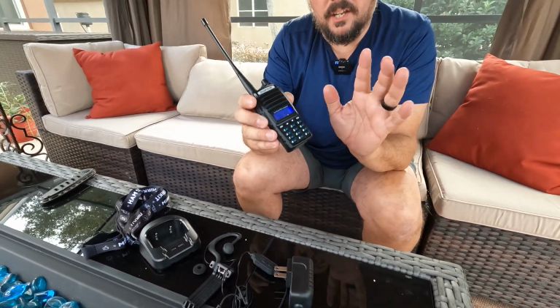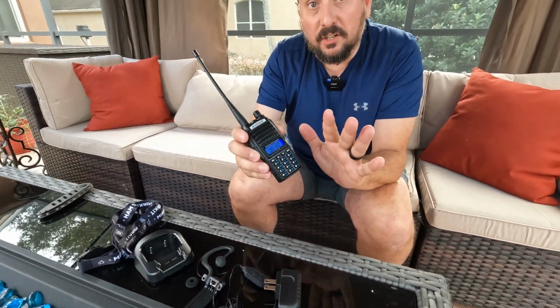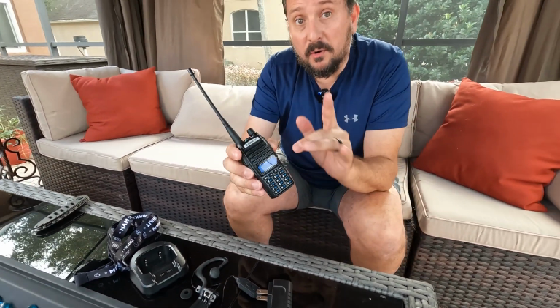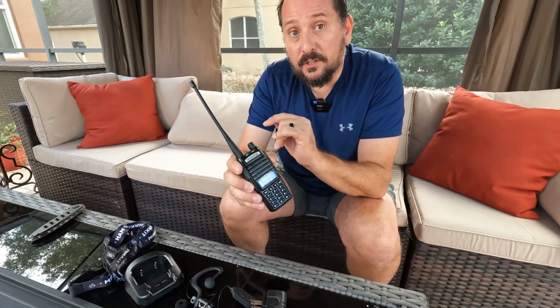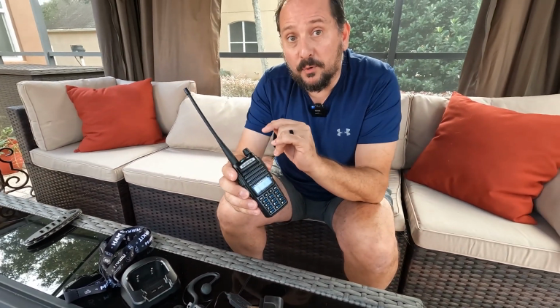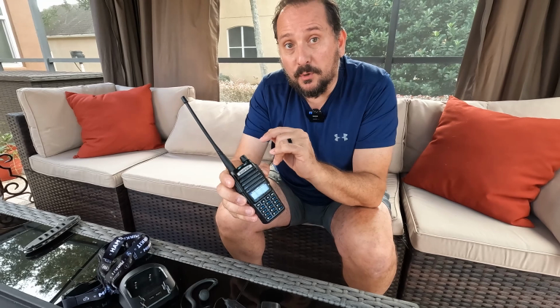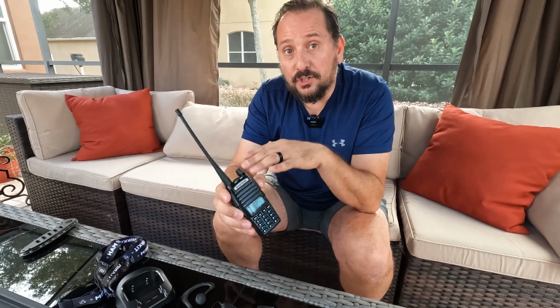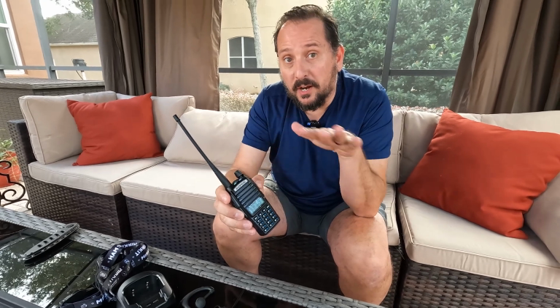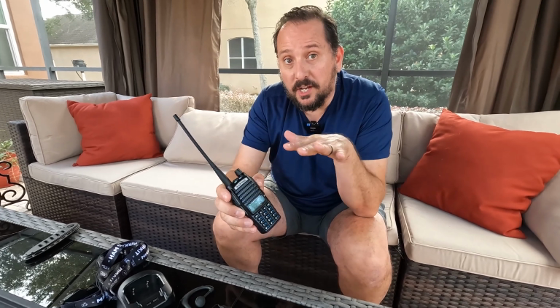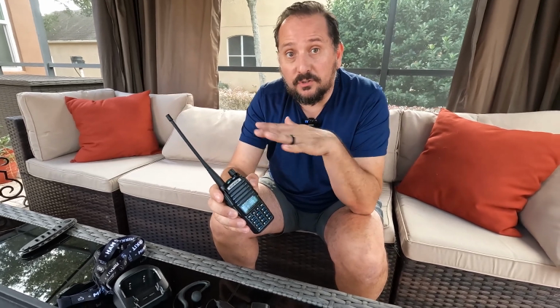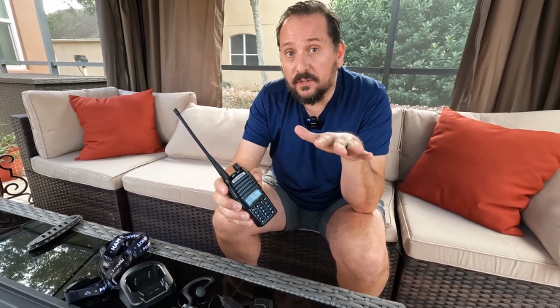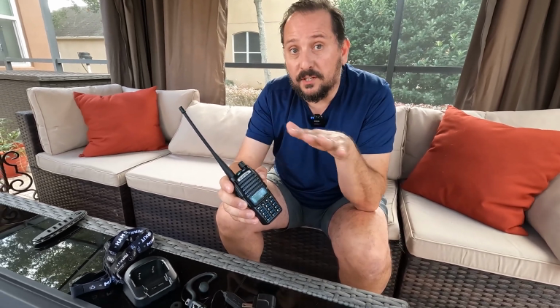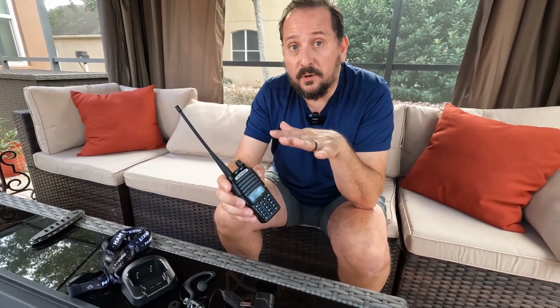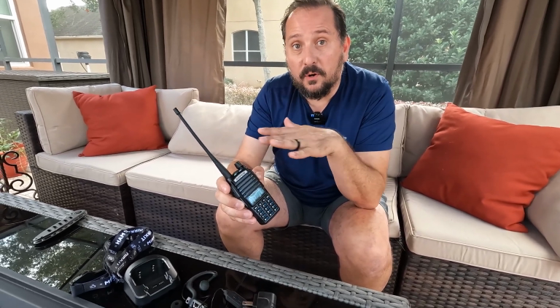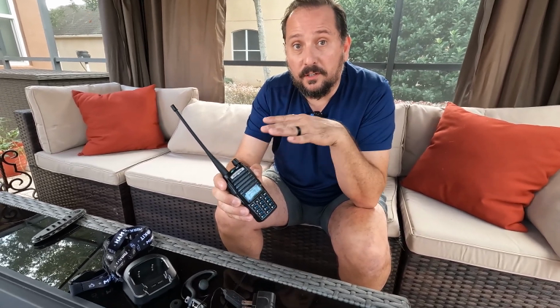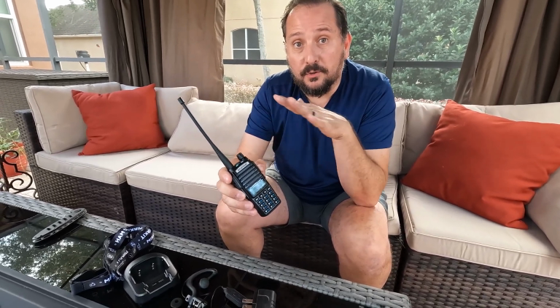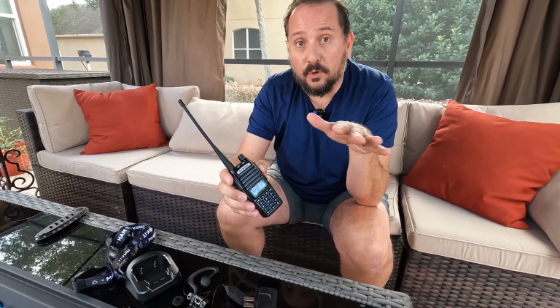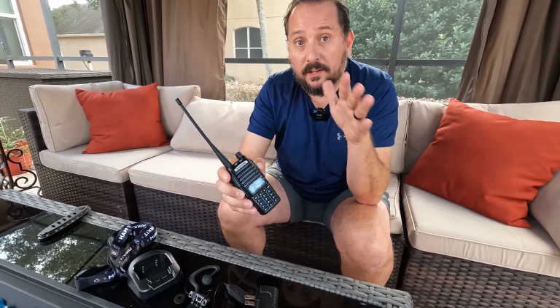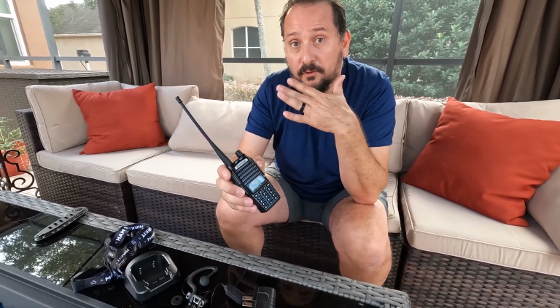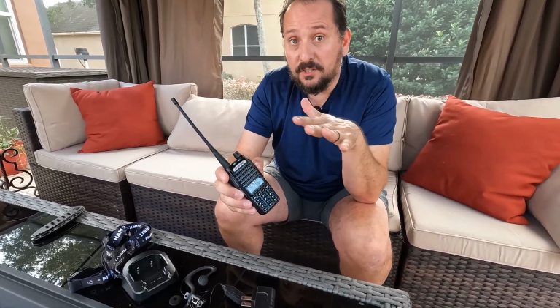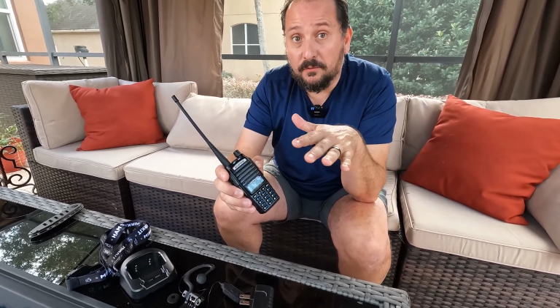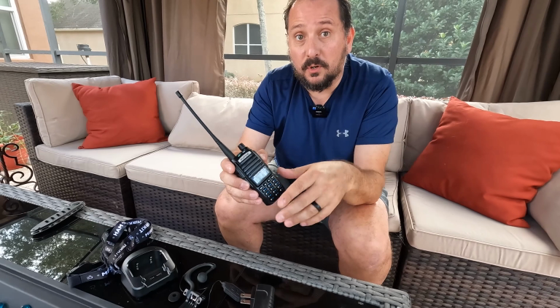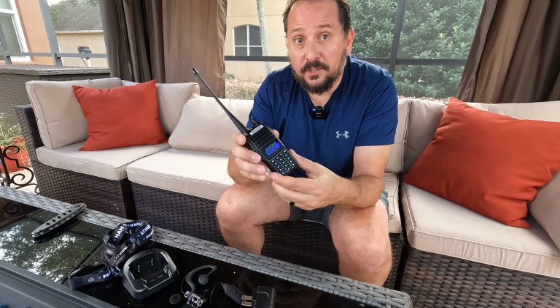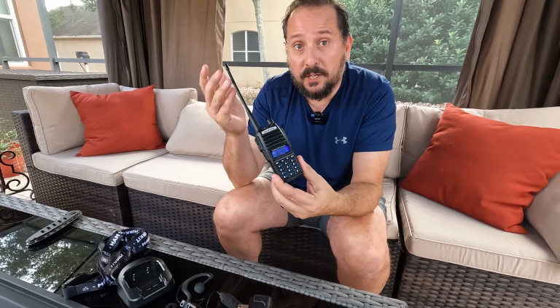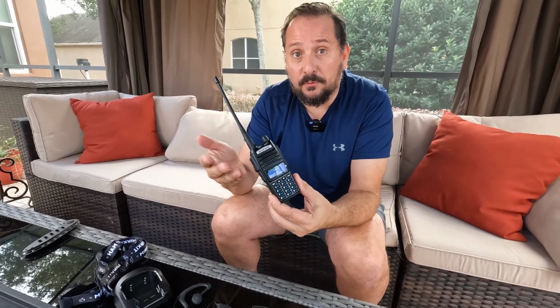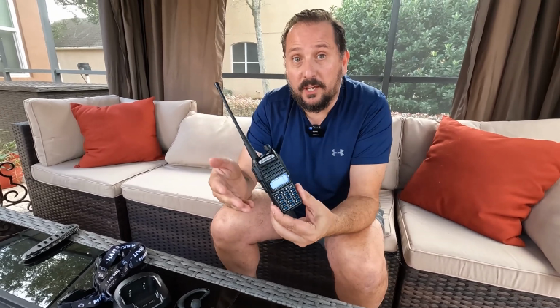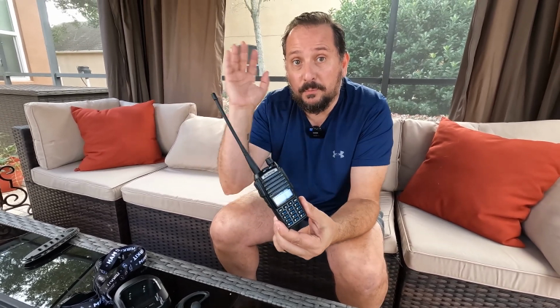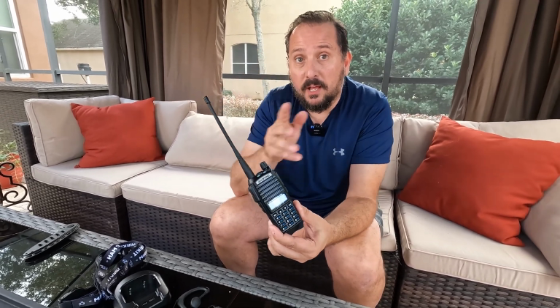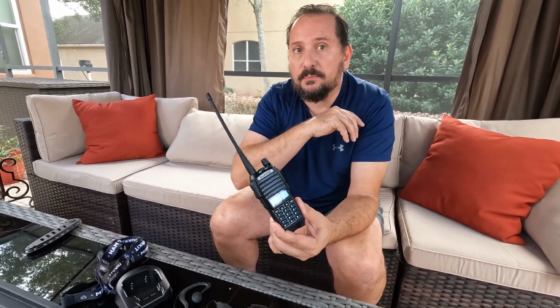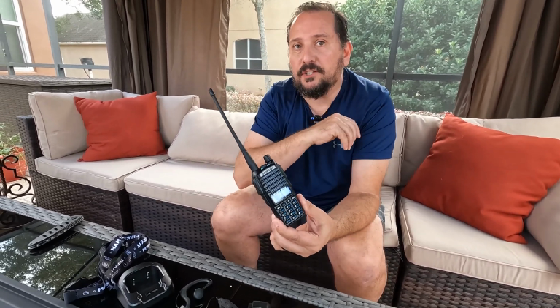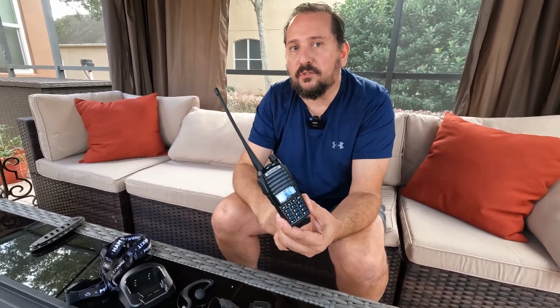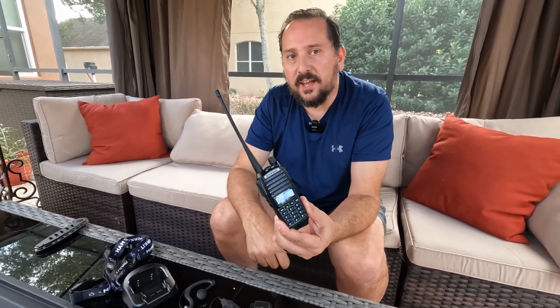It does come with enough emergency channels. So if things are going on in your world — like if crazy stuff happens and you need to be able to communicate with people — there are plenty of channels for that.